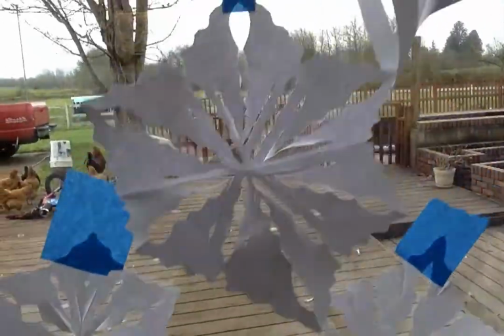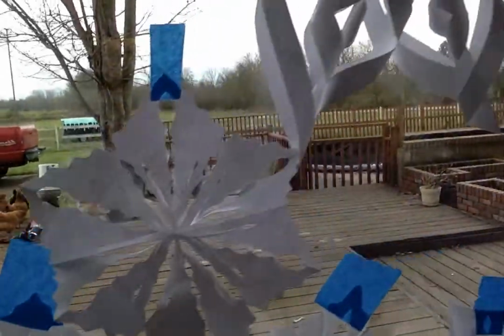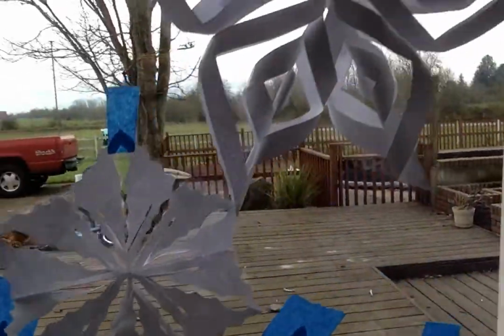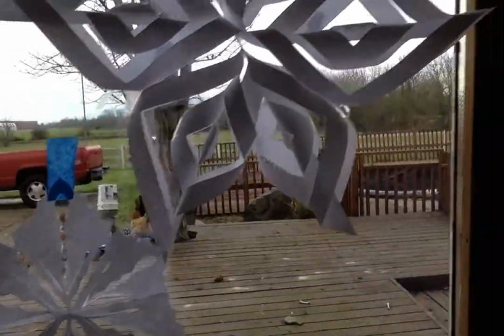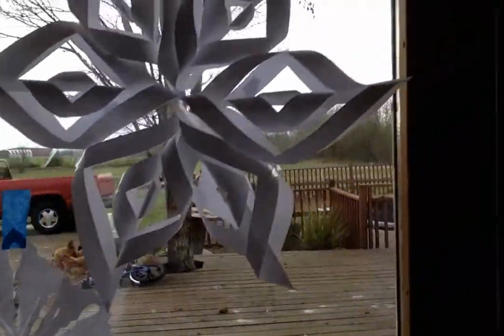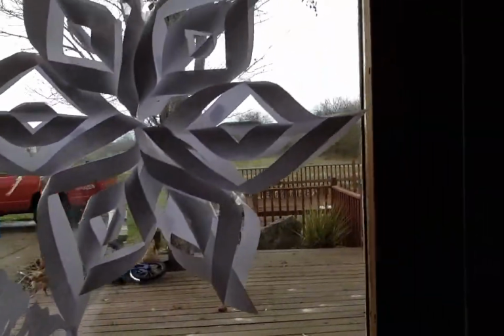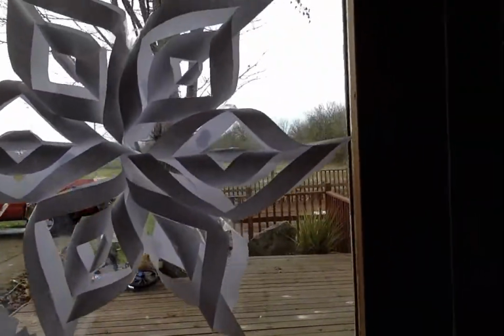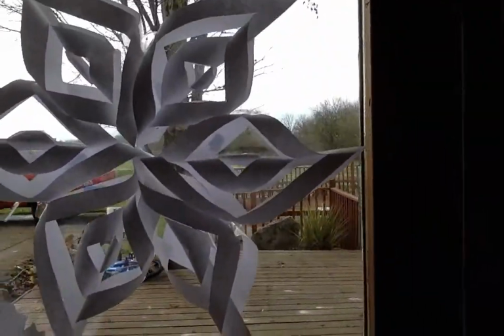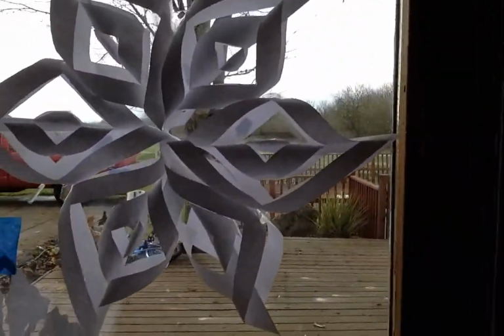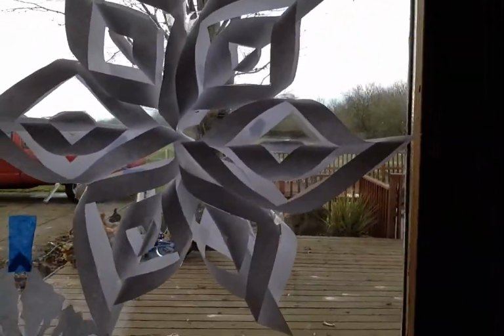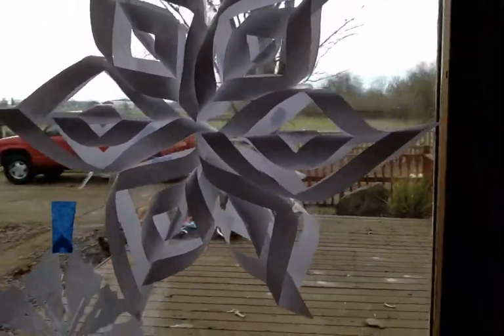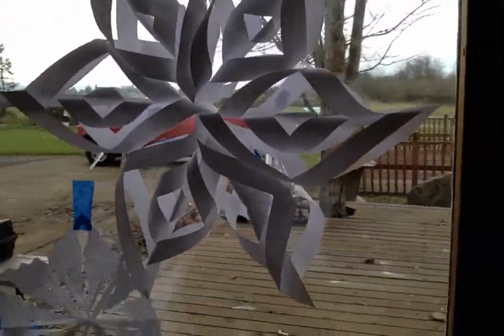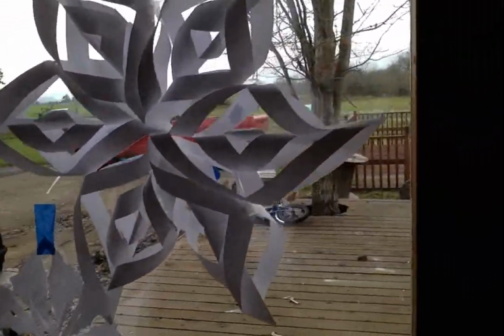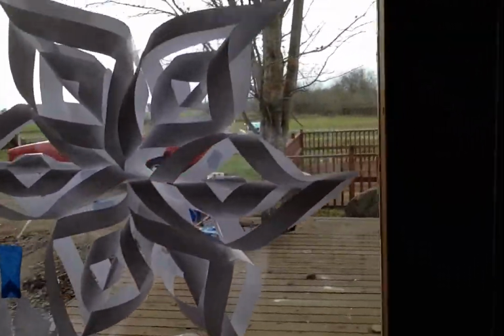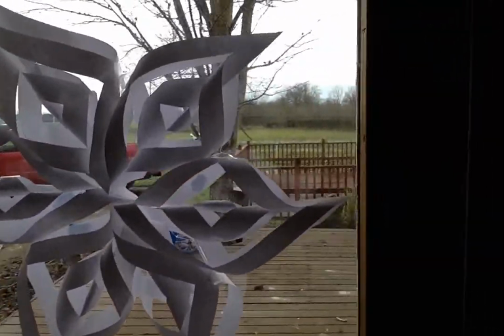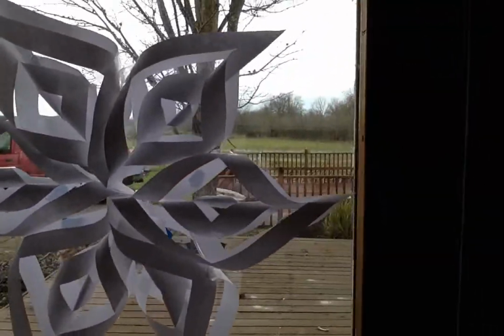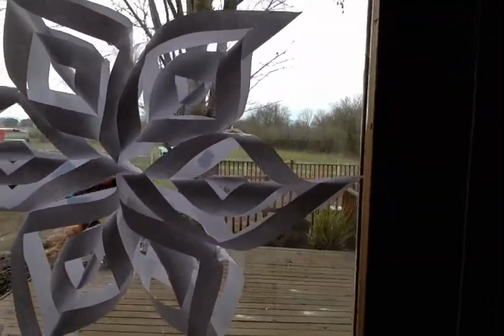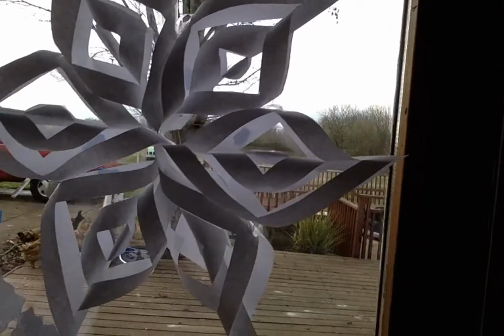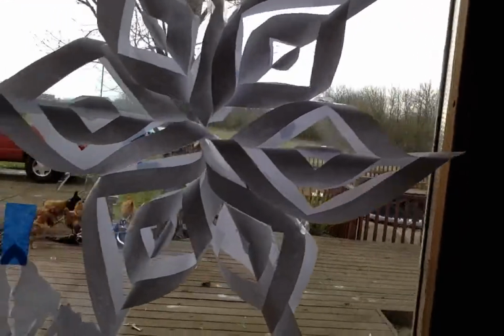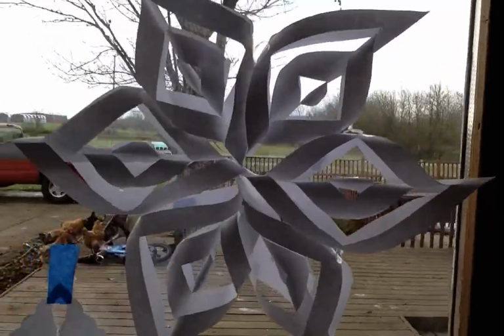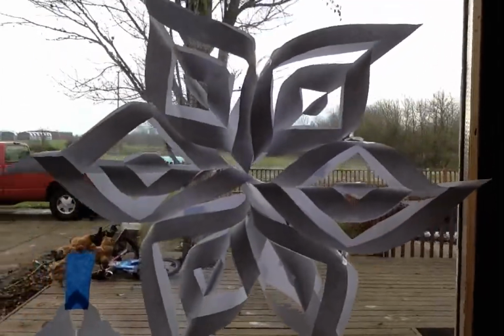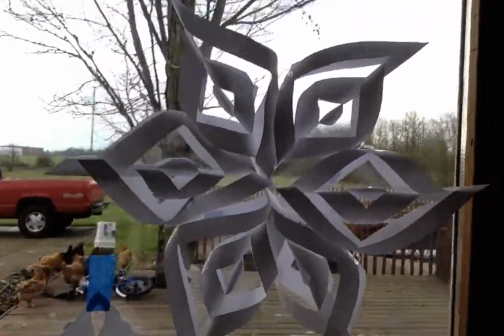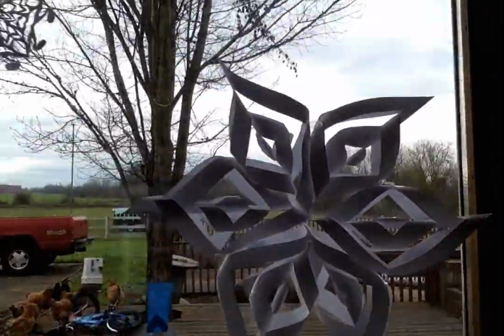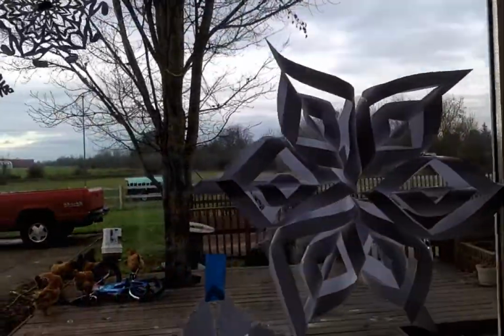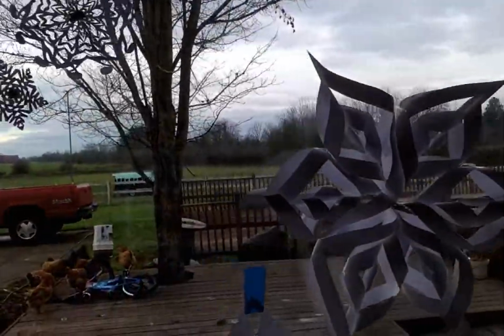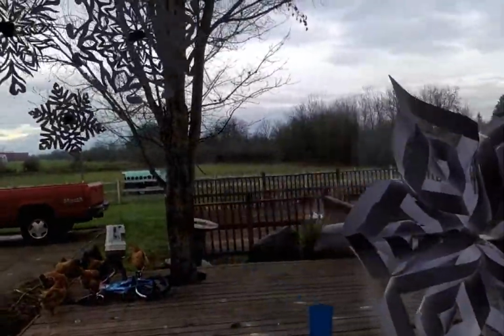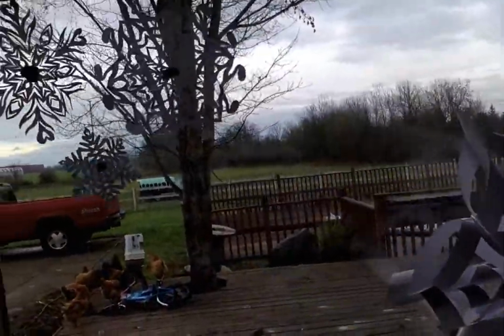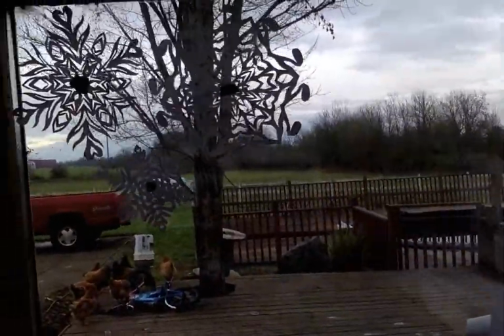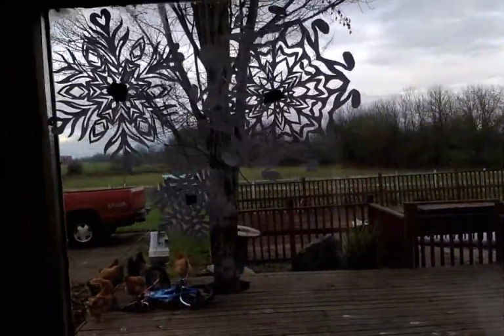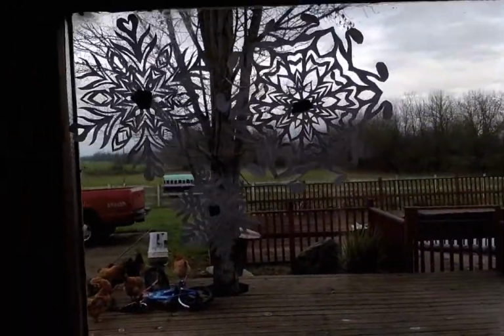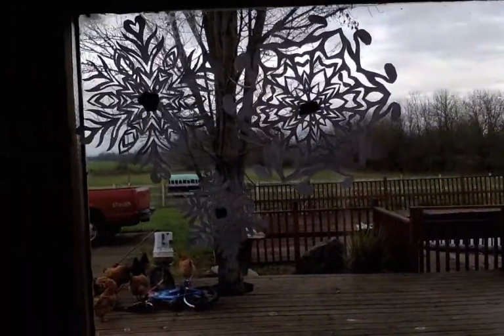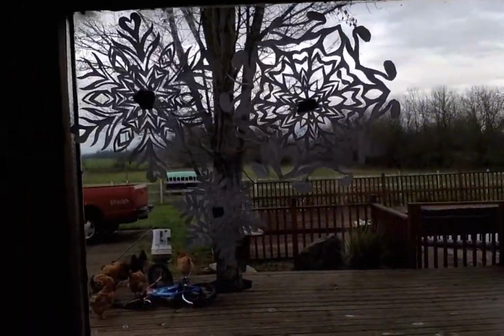And then I made this big 3D one up here. It's very 3D as you can tell. And then I also made these 3 up here.